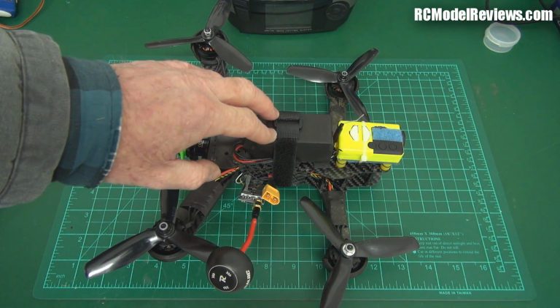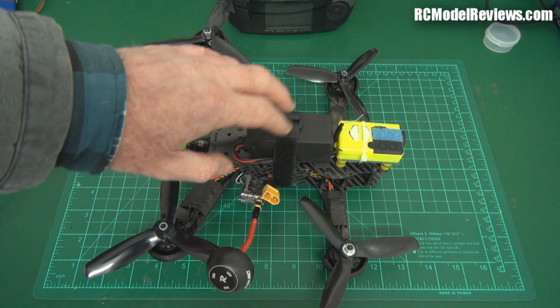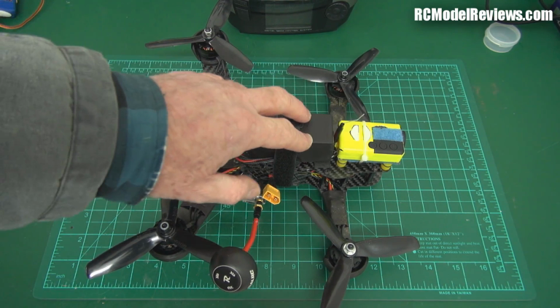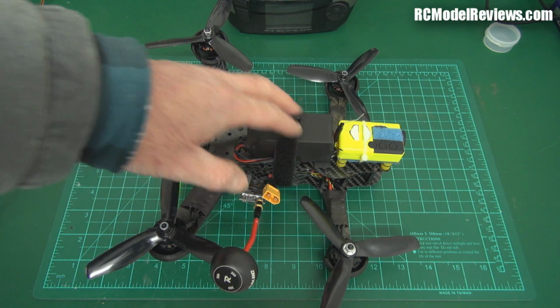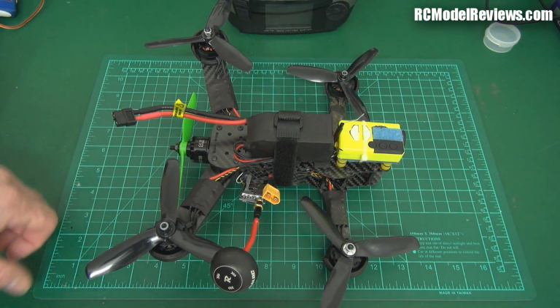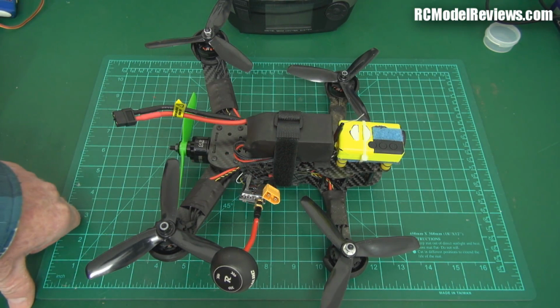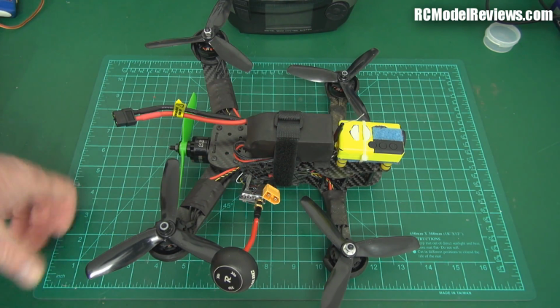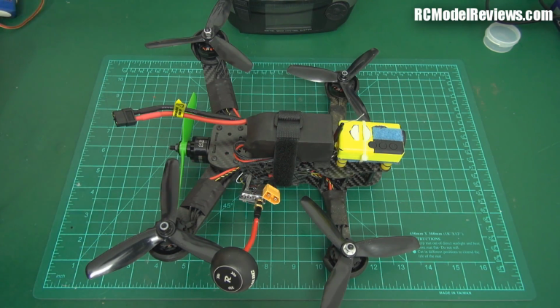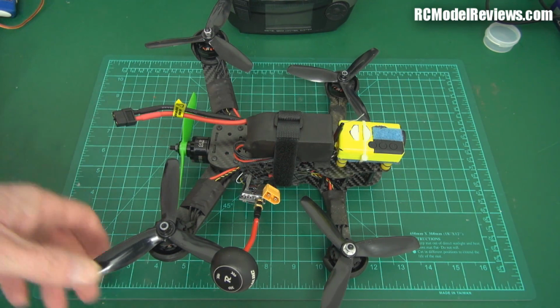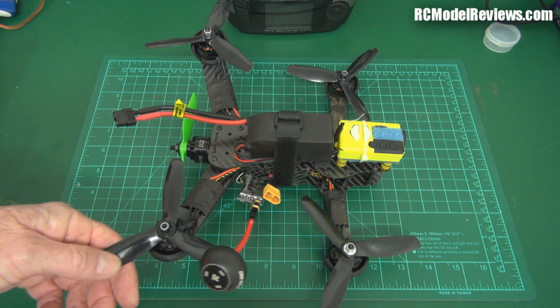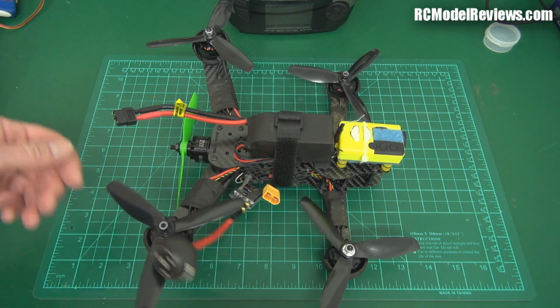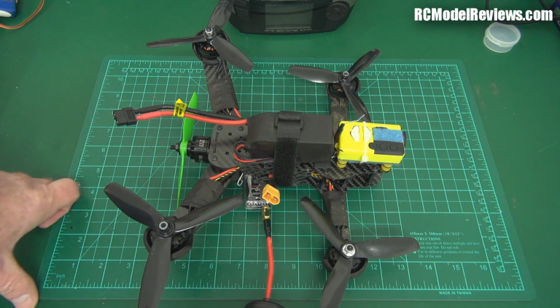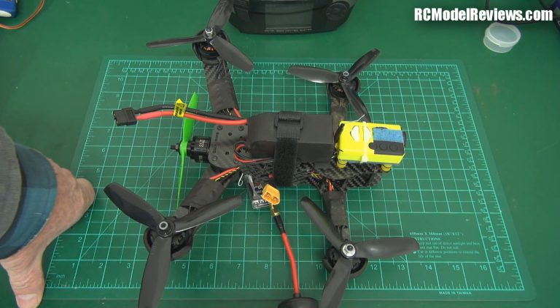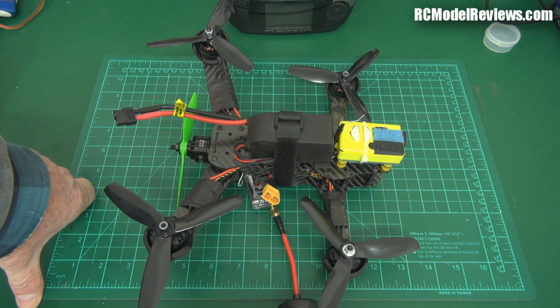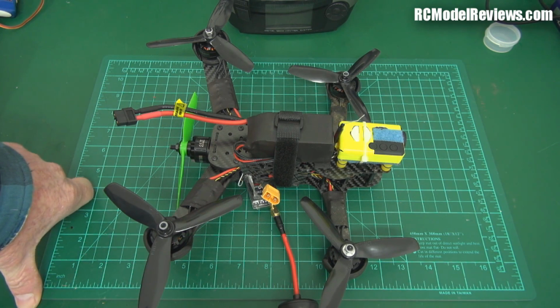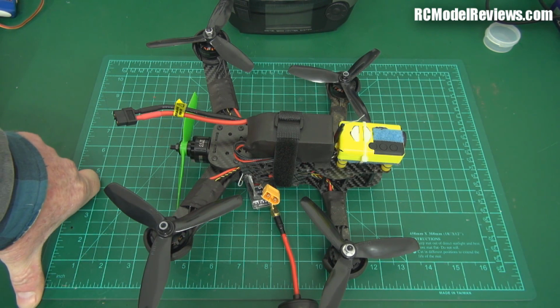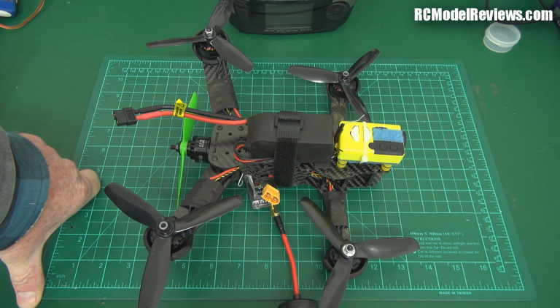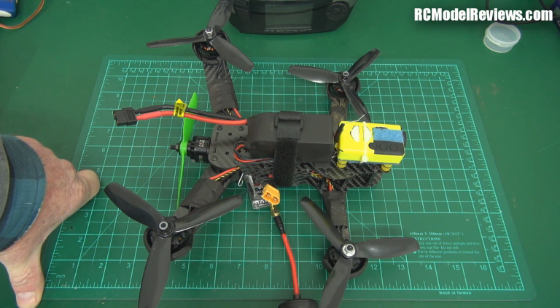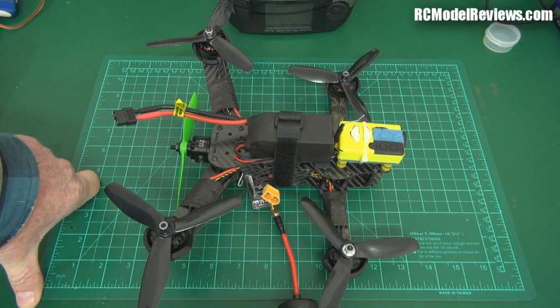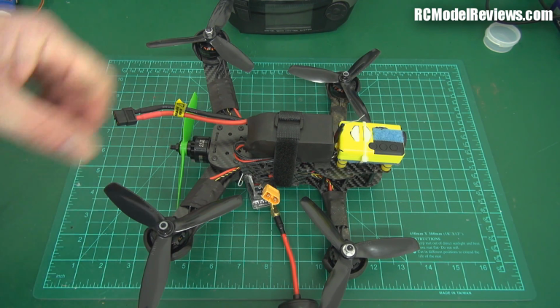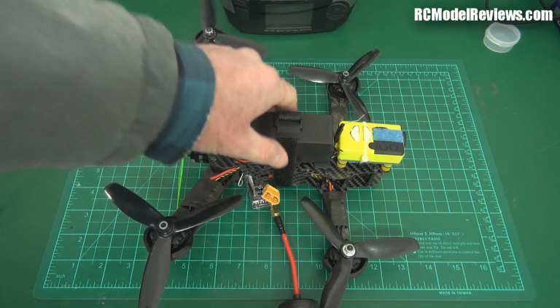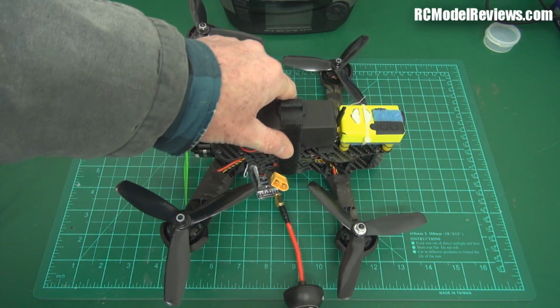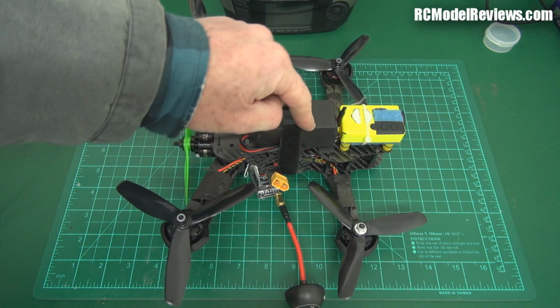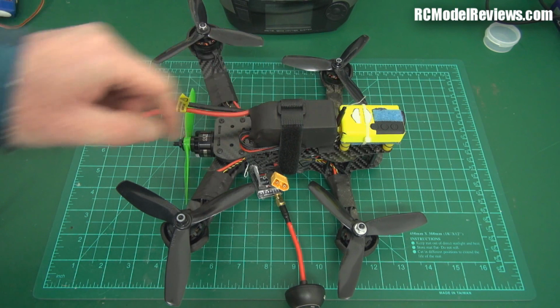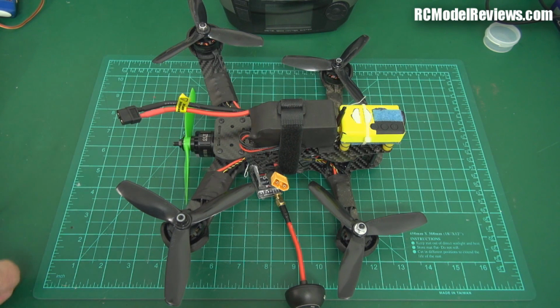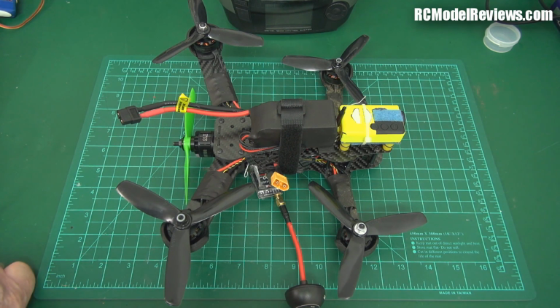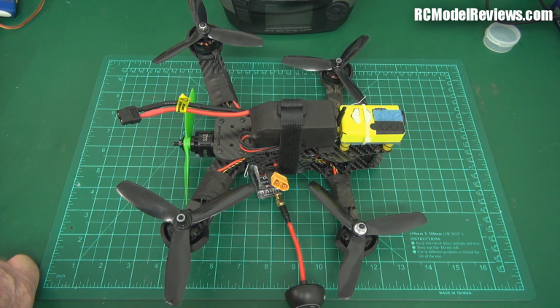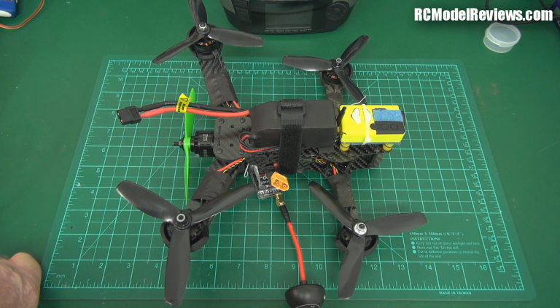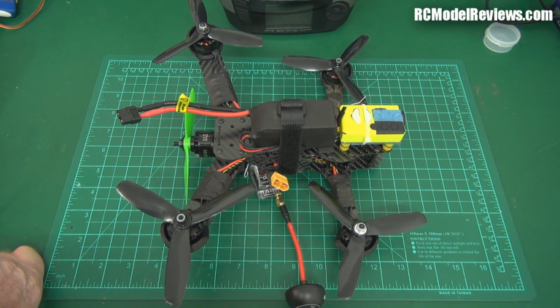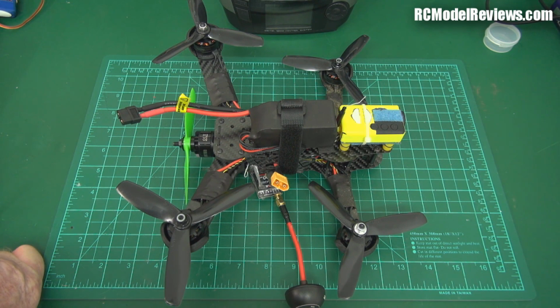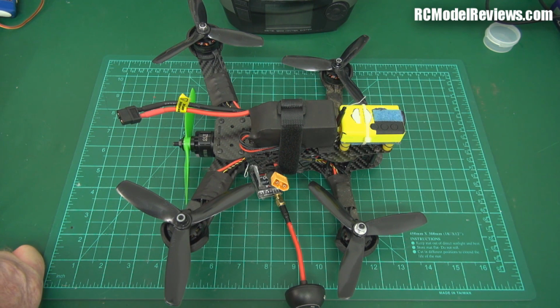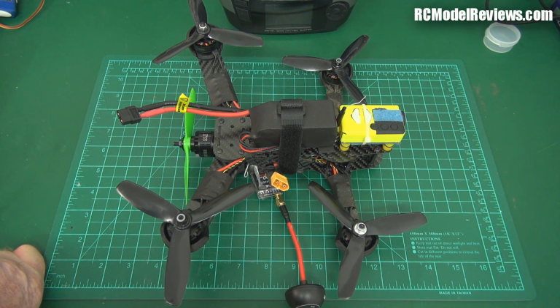So I will strip it down, rebuild it, and then we'll try it again. Maybe Foxtech will see some of the things I've done and think that's a good idea and include it or whatever. But at the moment, this one has been a hell of a lot of work. I haven't even got a flight out of it yet.